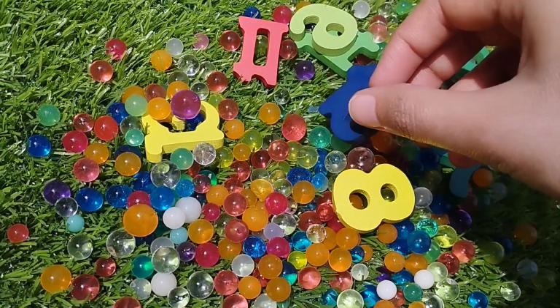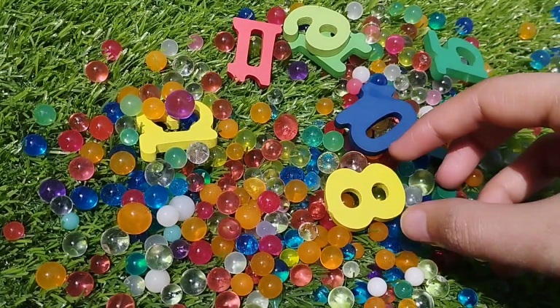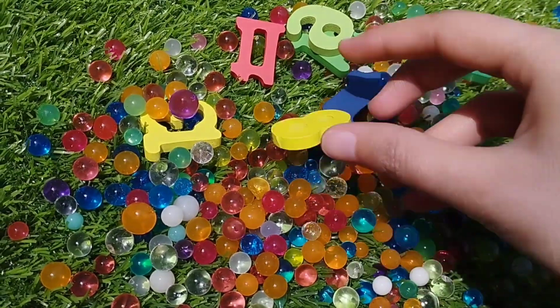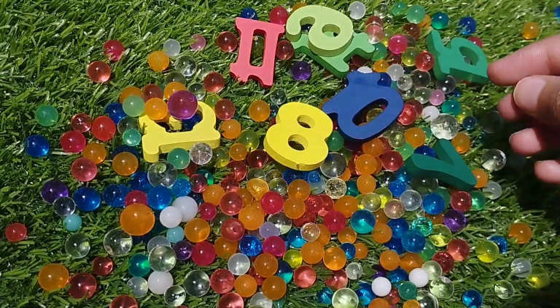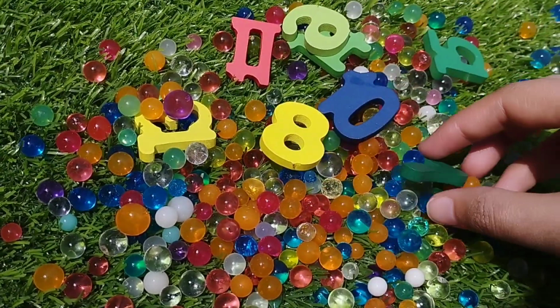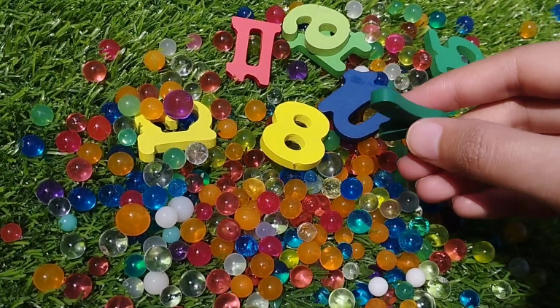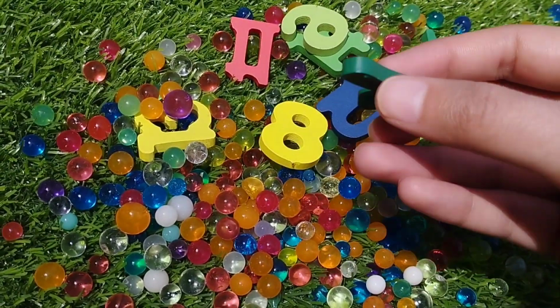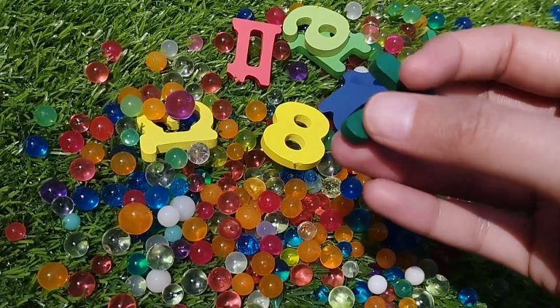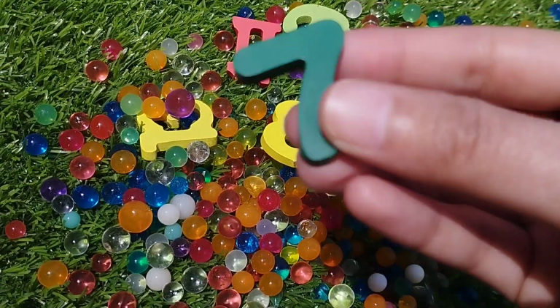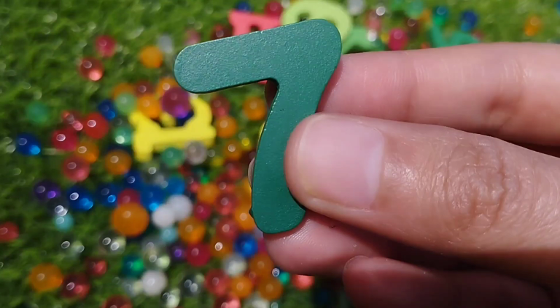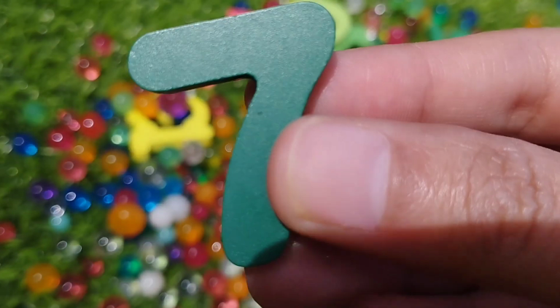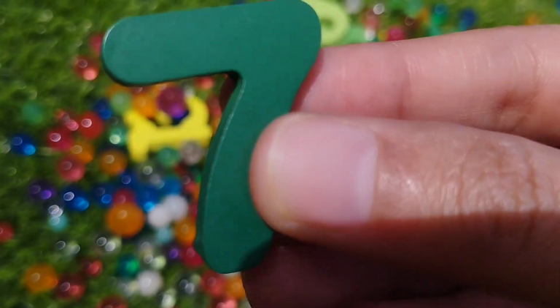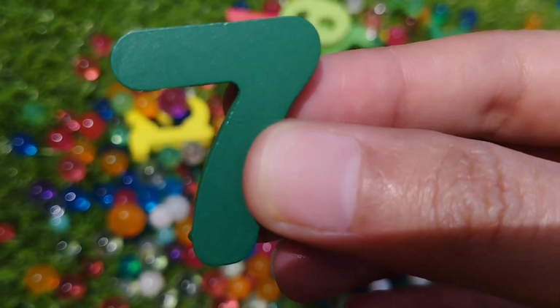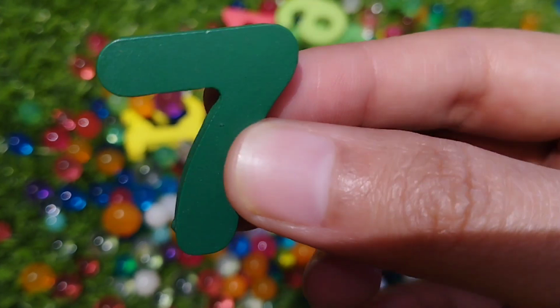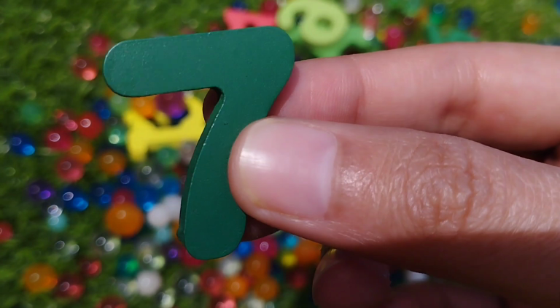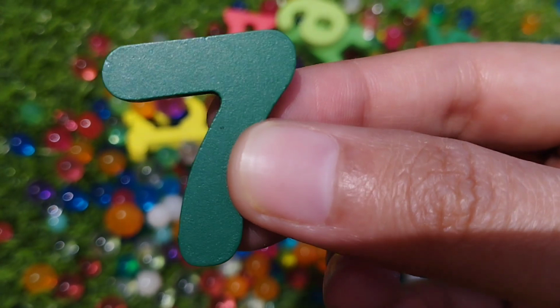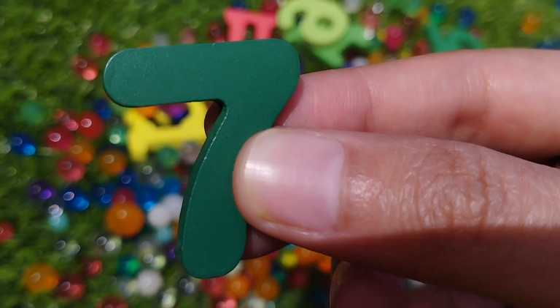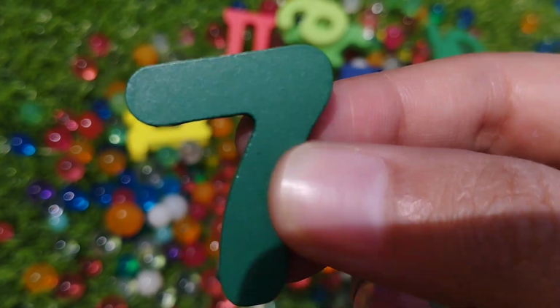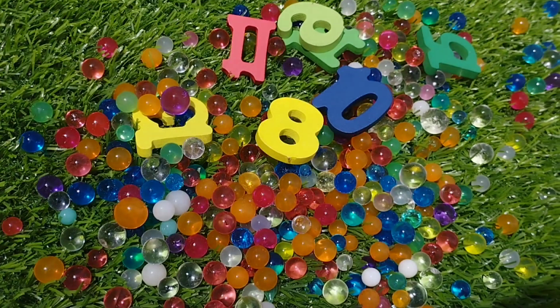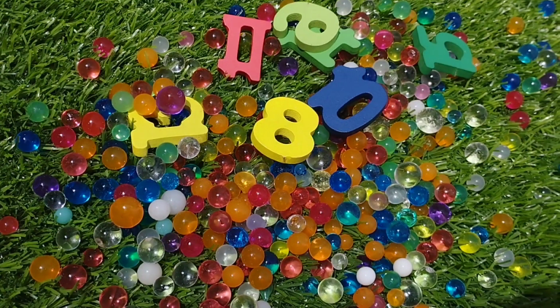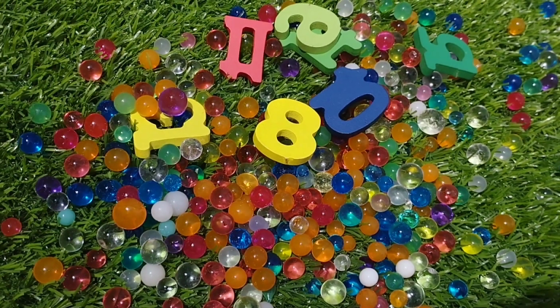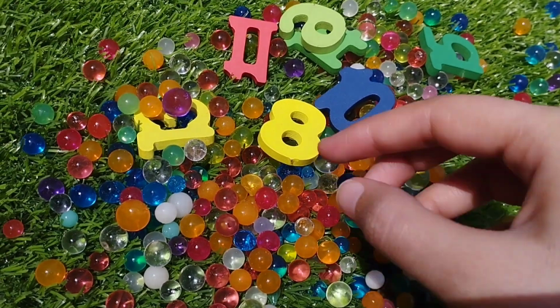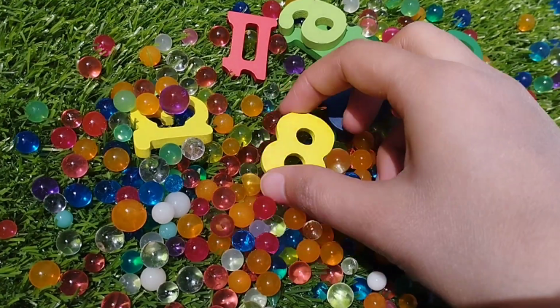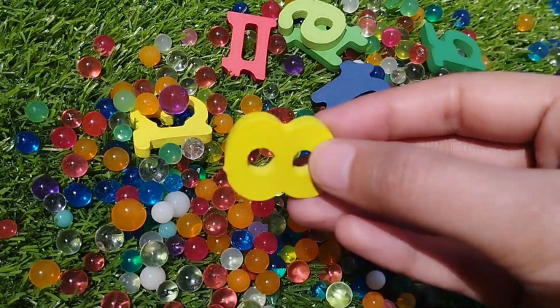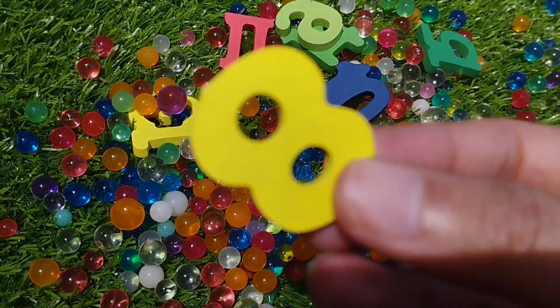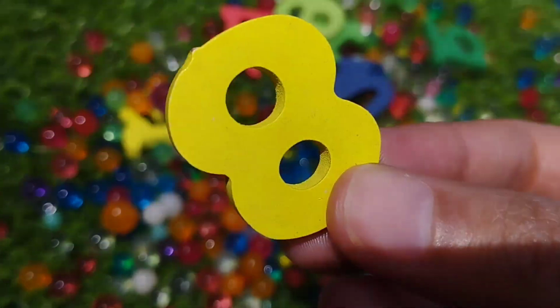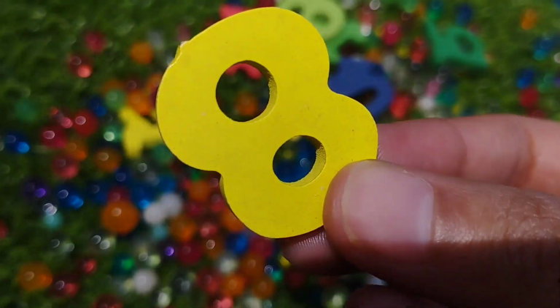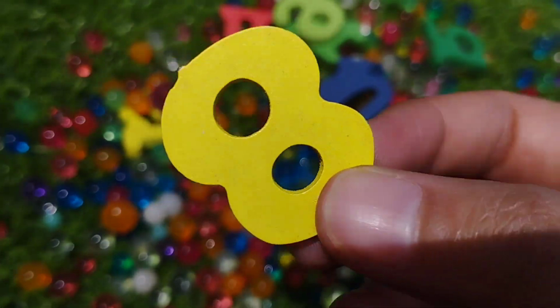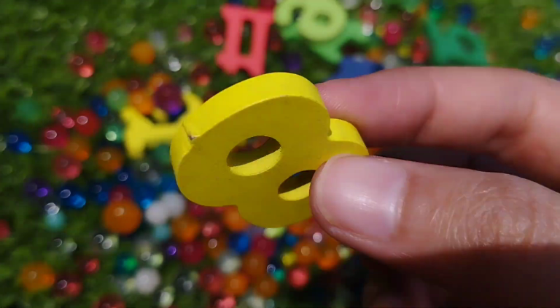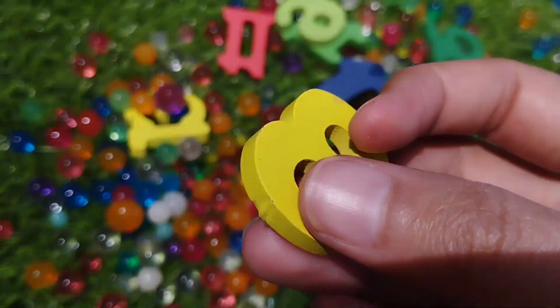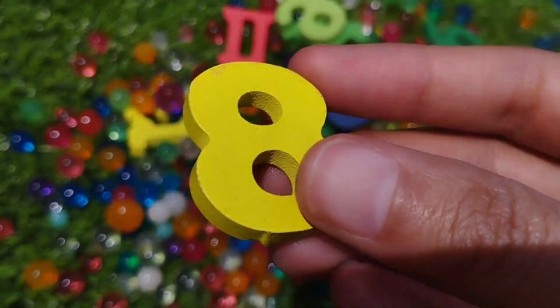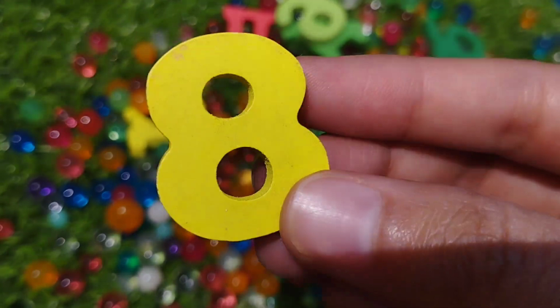Number 7. This is number 7. Number 8. This is number 8.